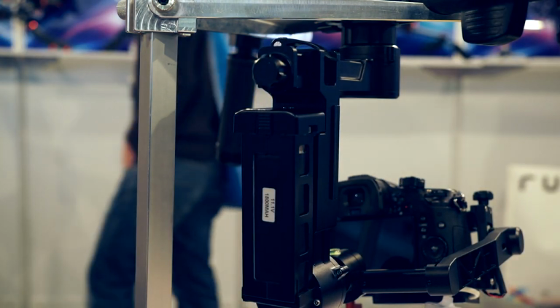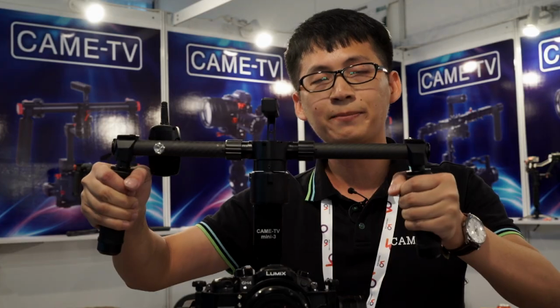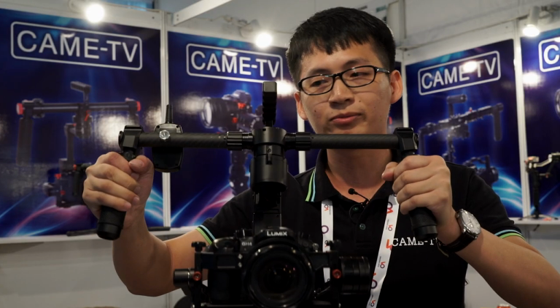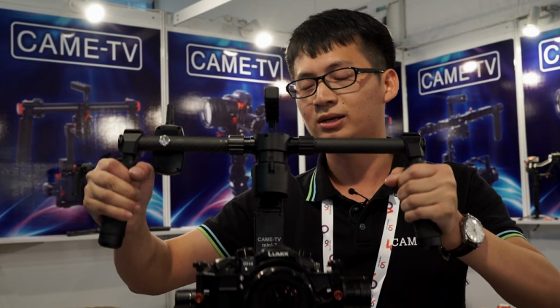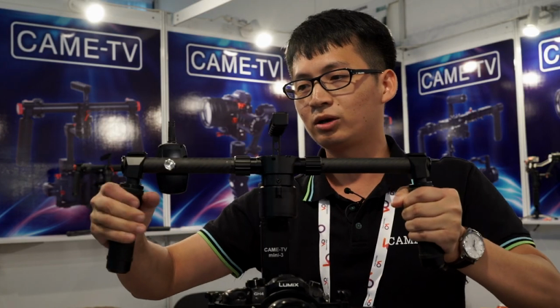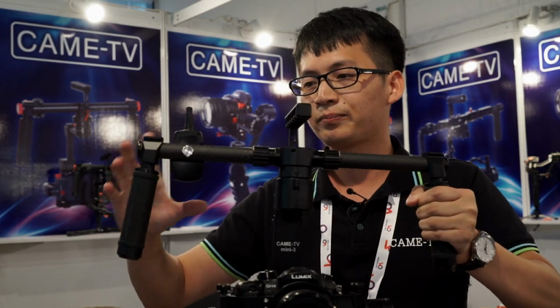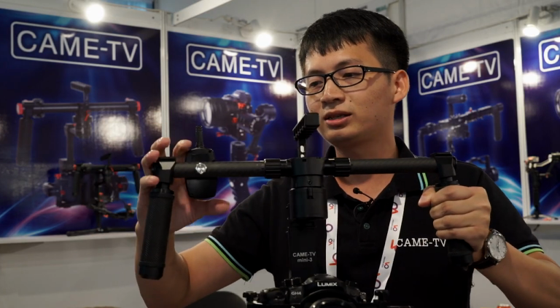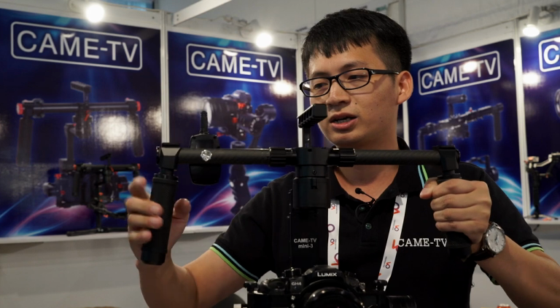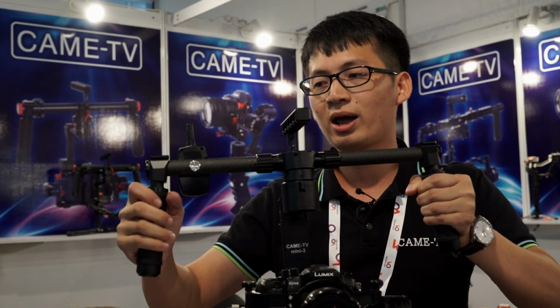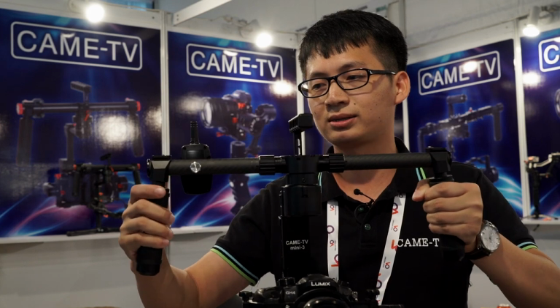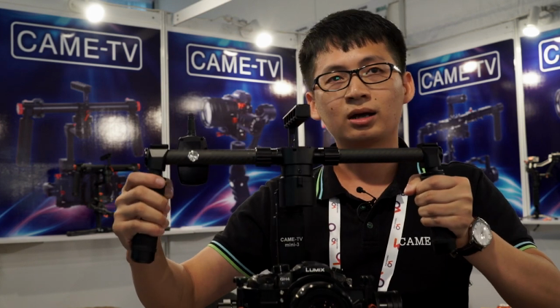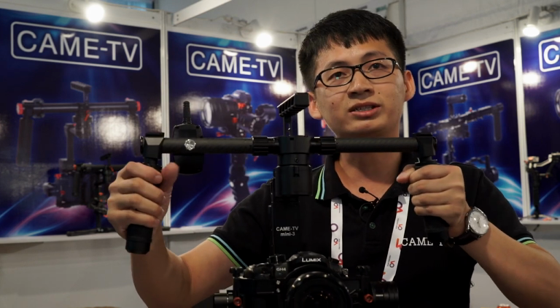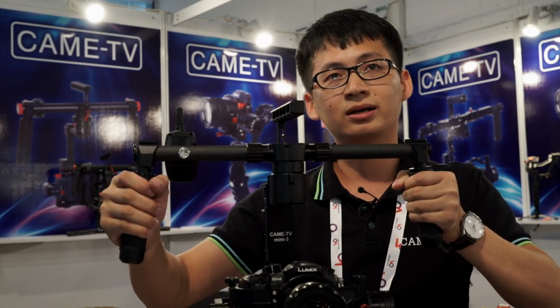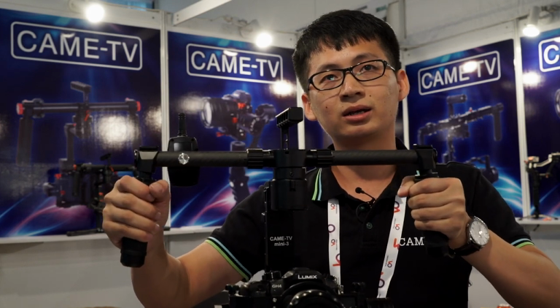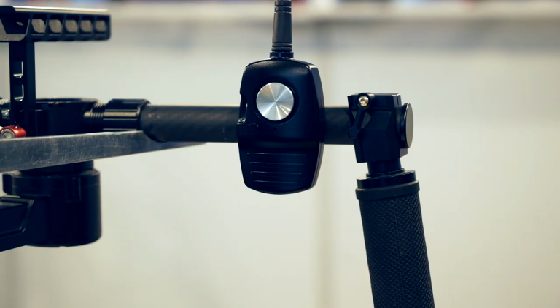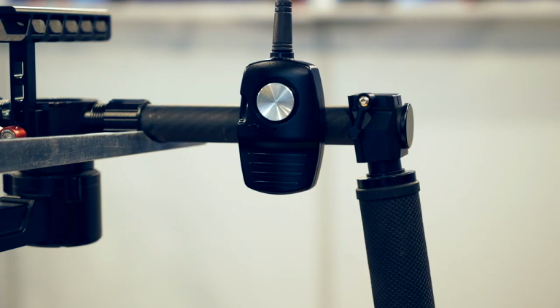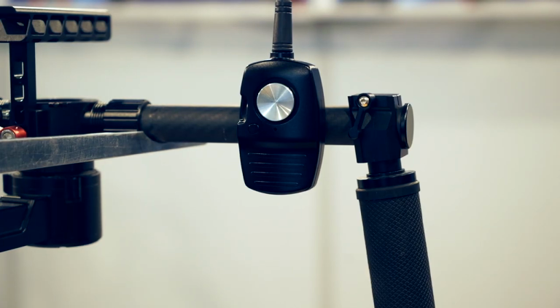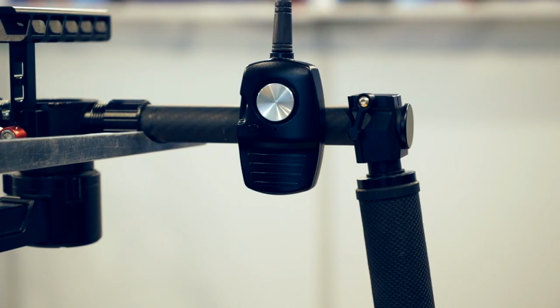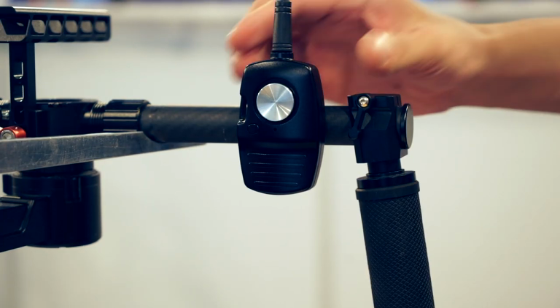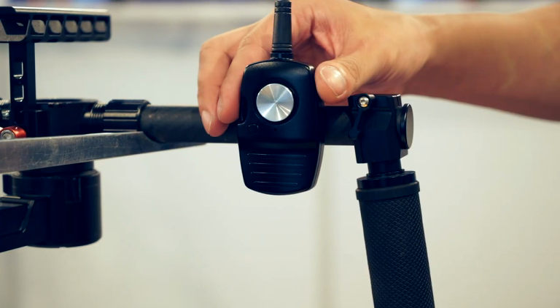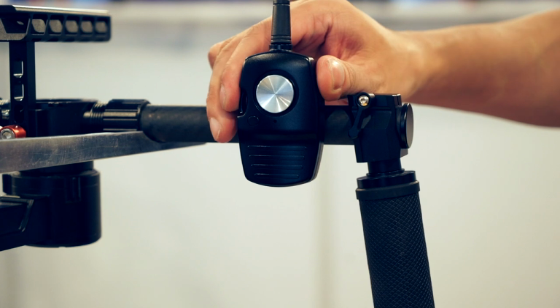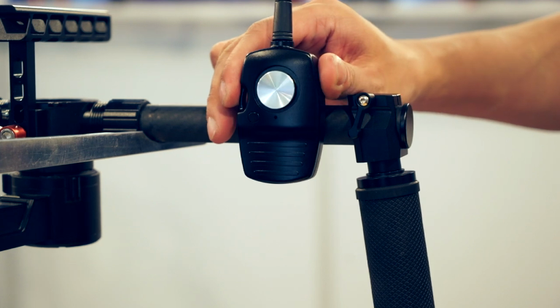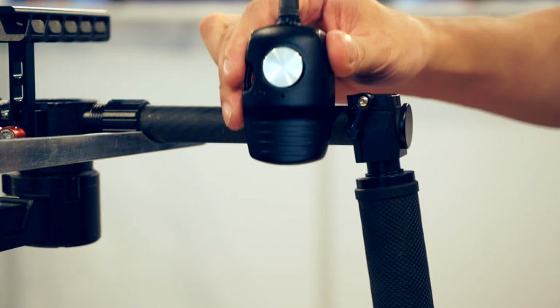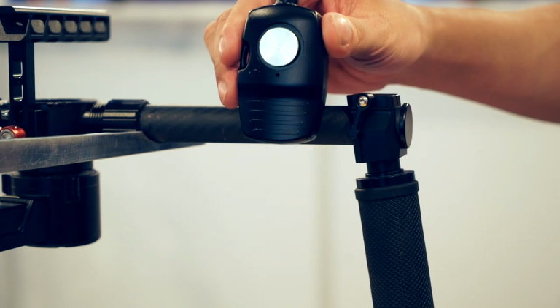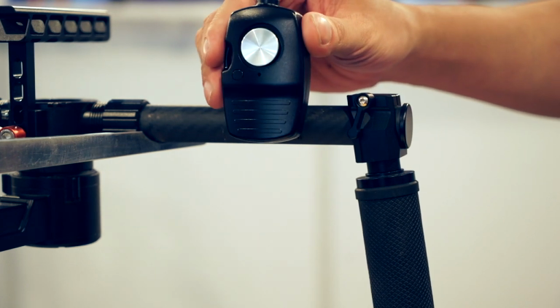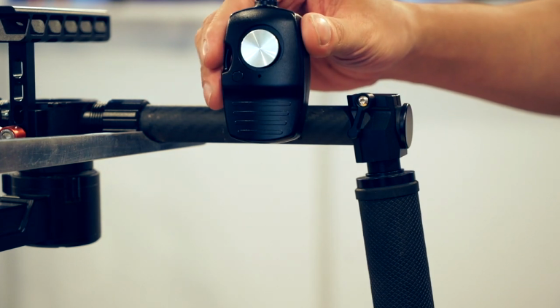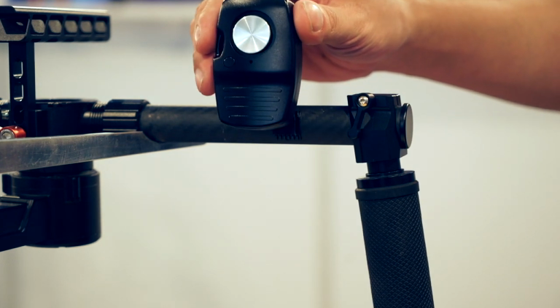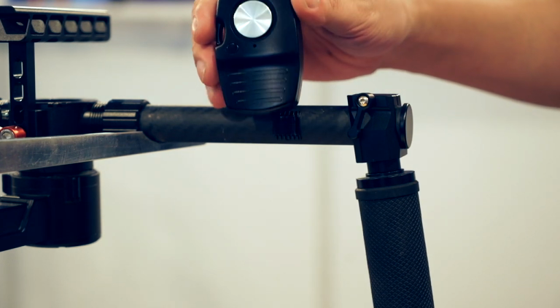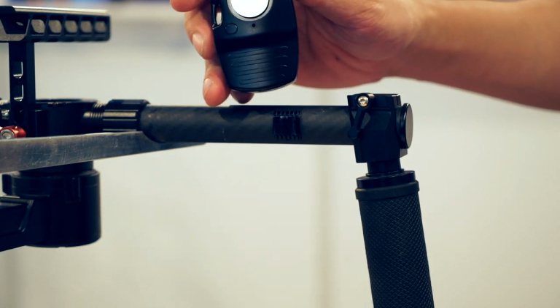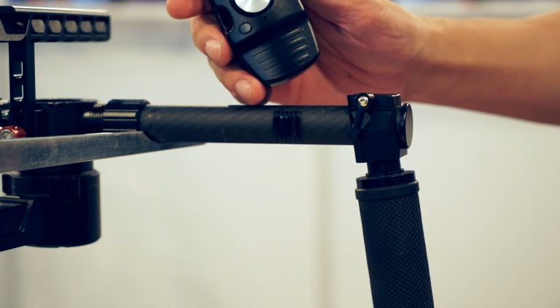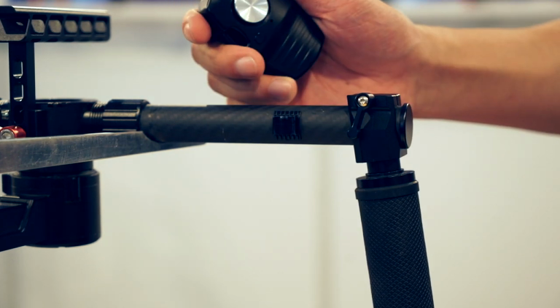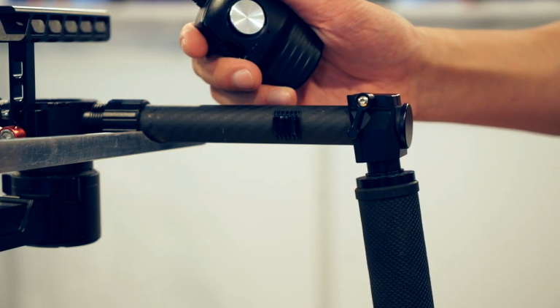There are also new improvements. This is the wireless joystick. You can control it at about 20 to 30 meters with the wireless joystick.